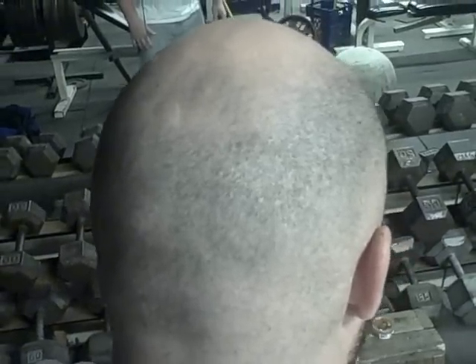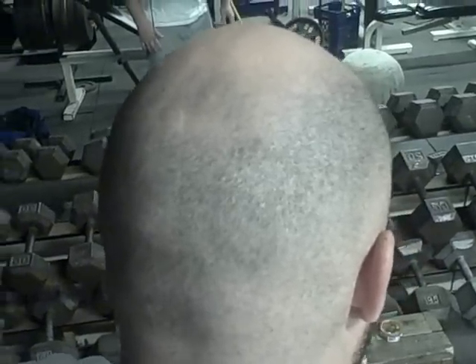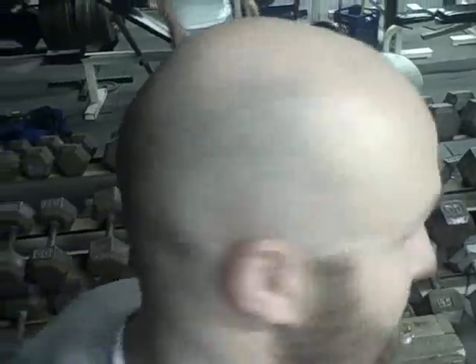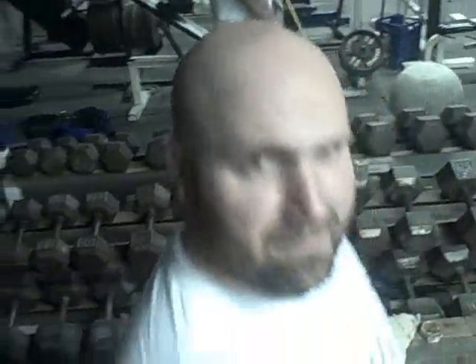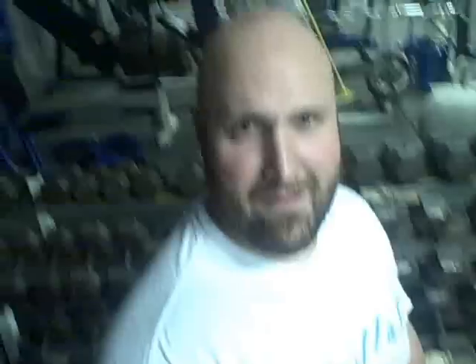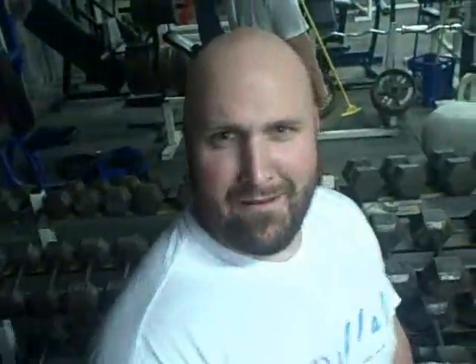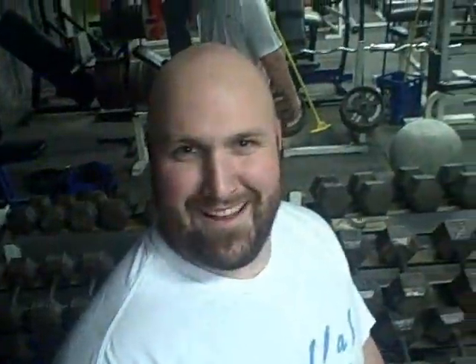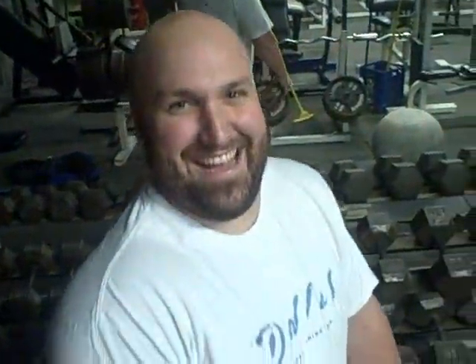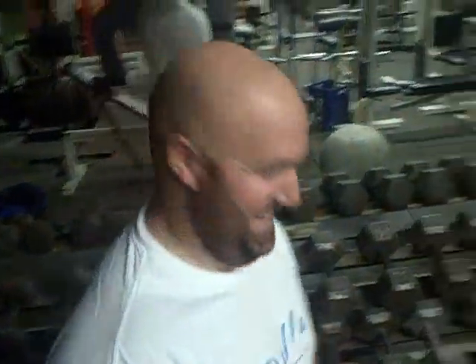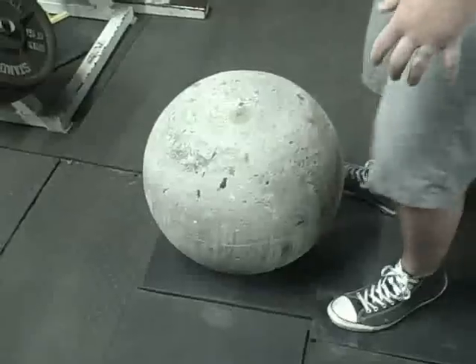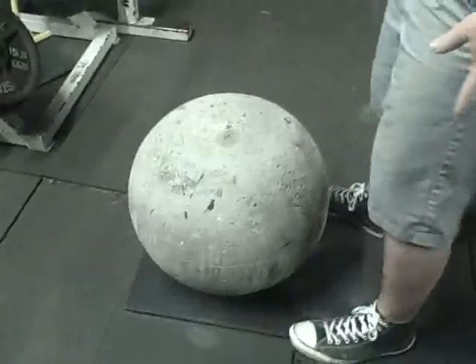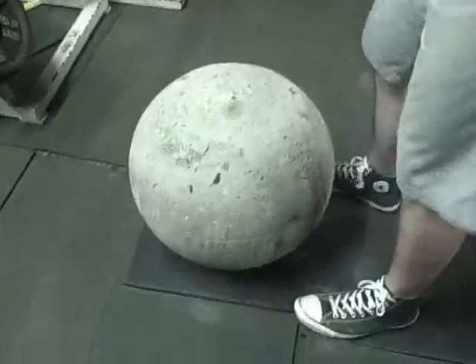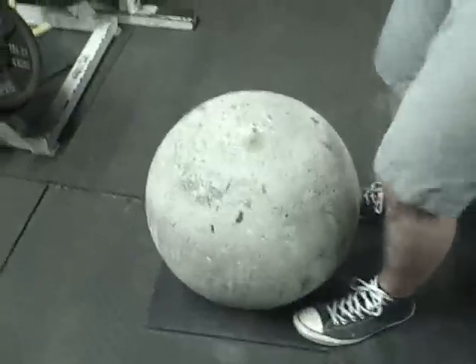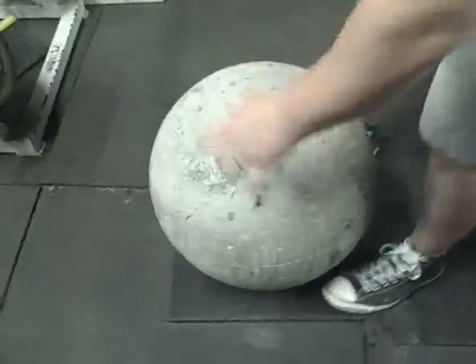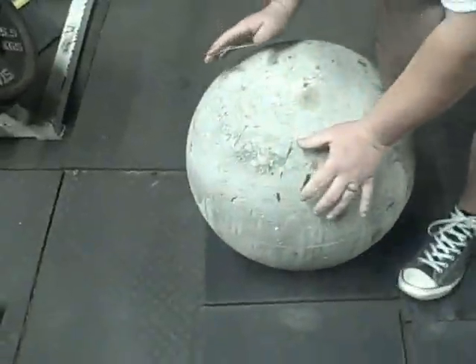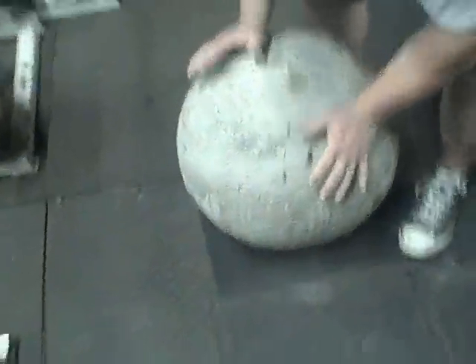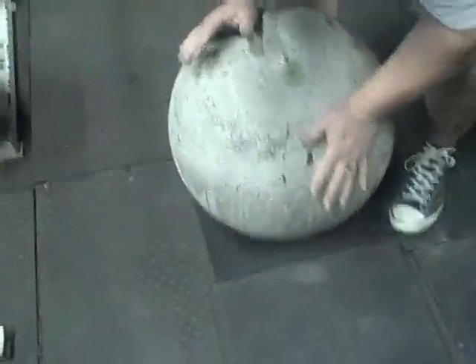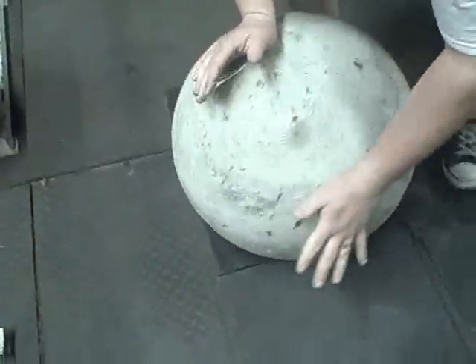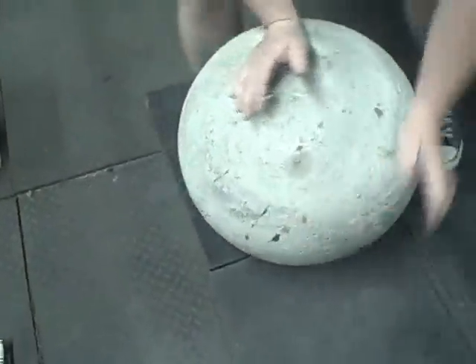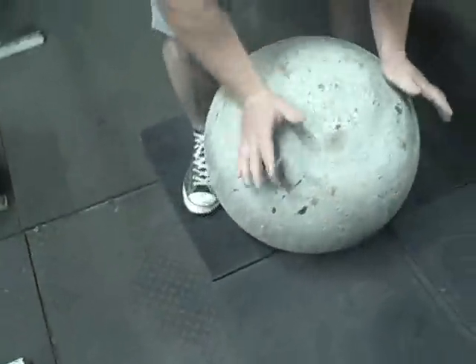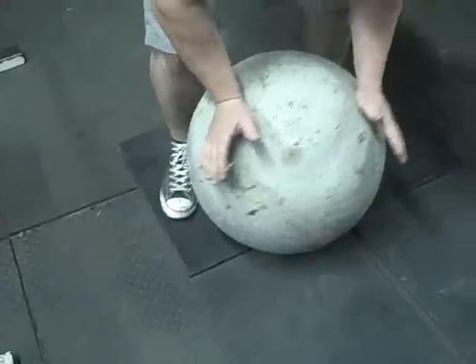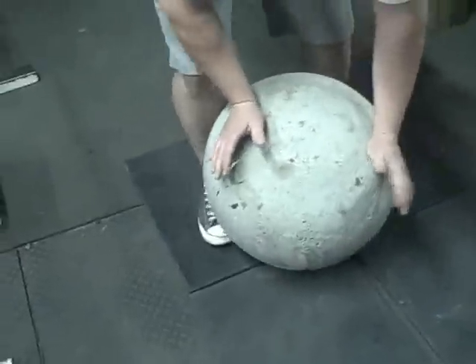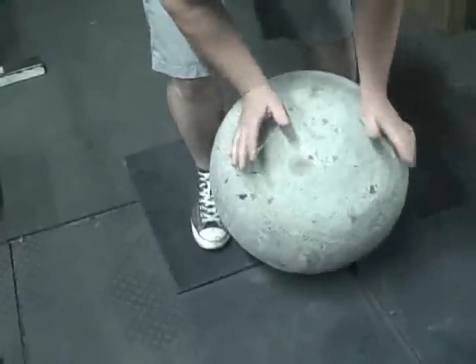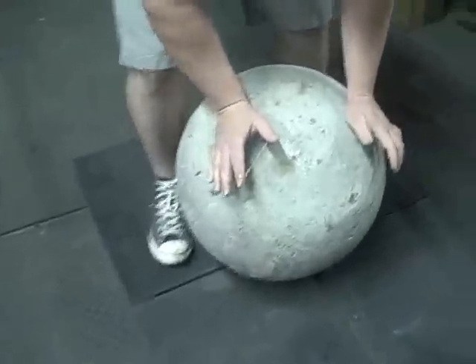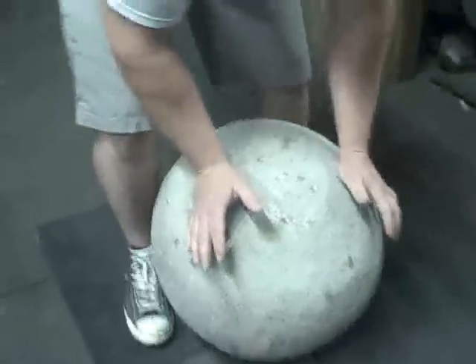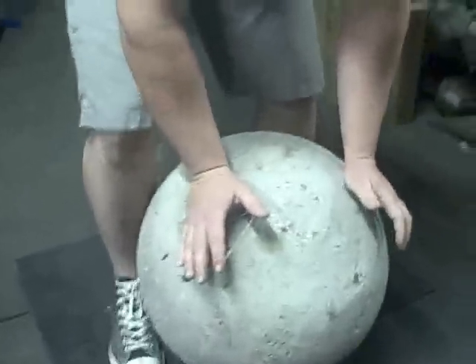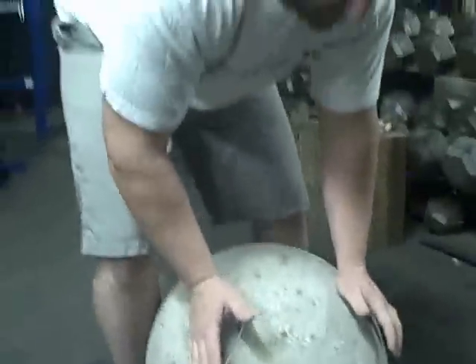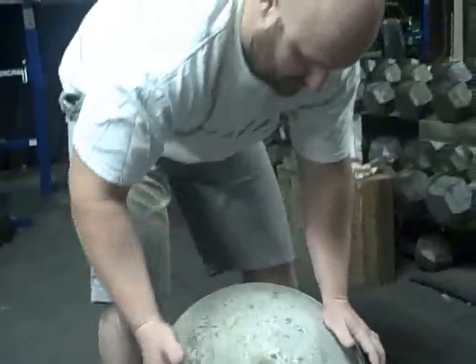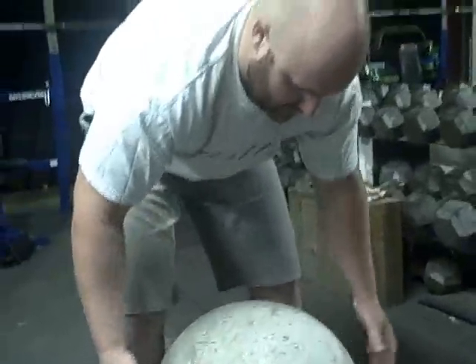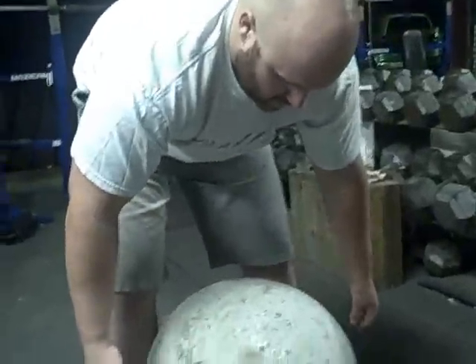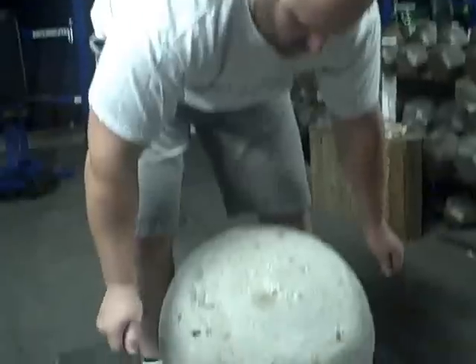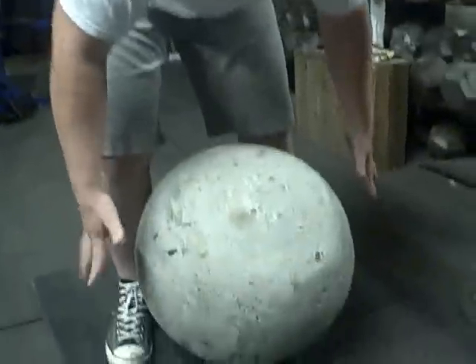All right, here we go — Strongman Seth. Second set of three. 330 pound Atlas stone. Here we go, big man.